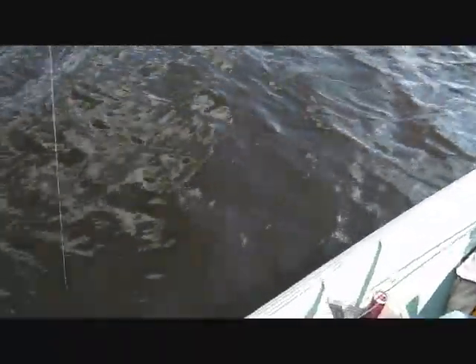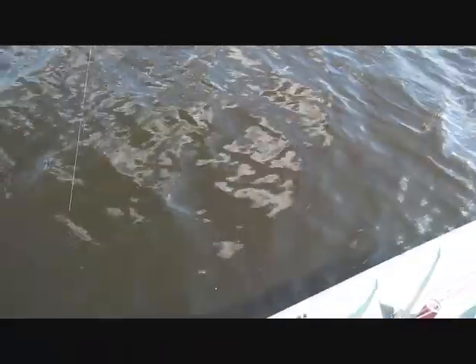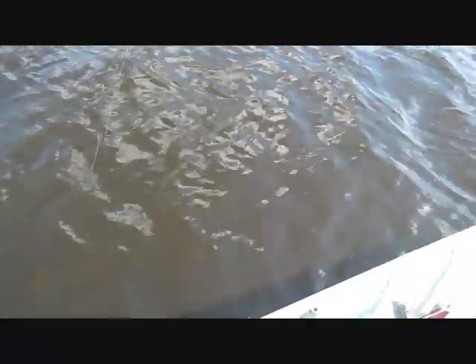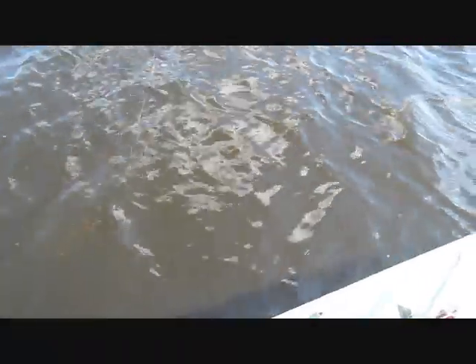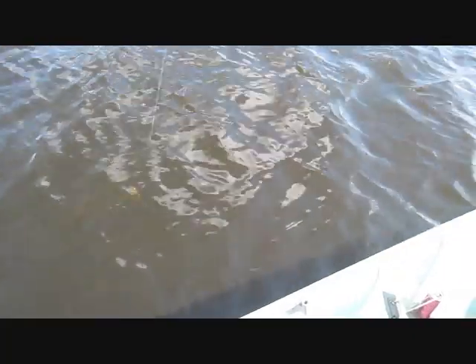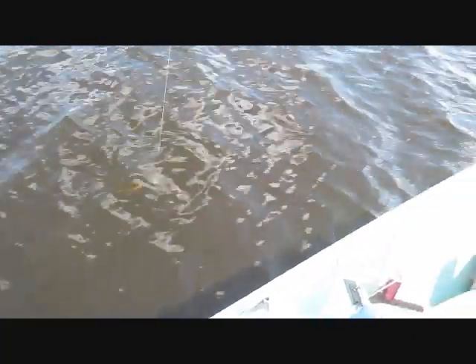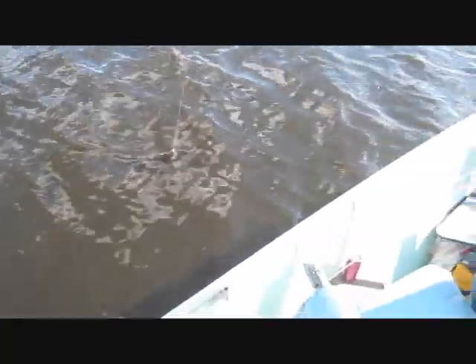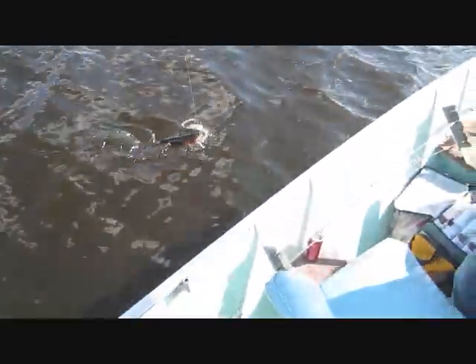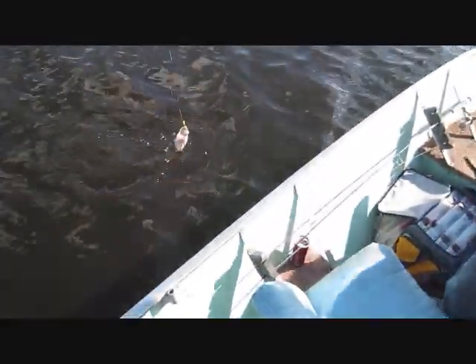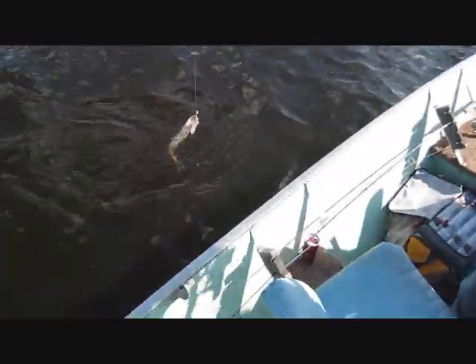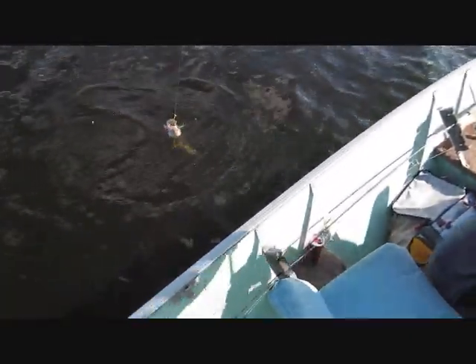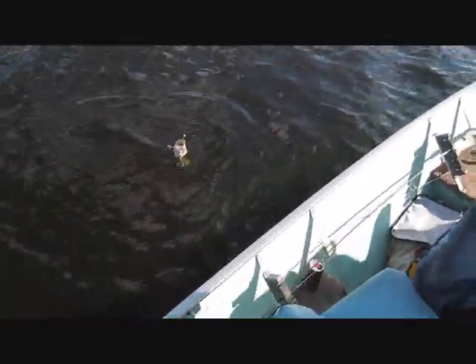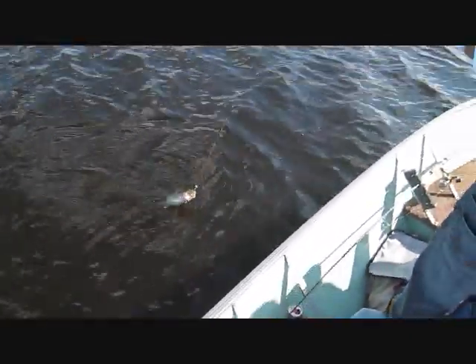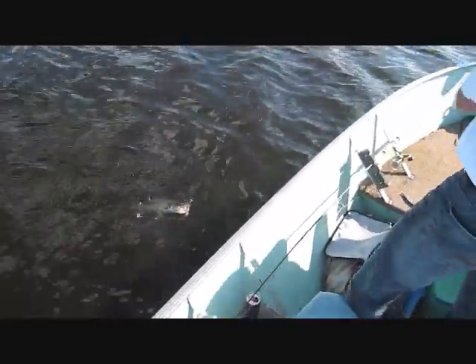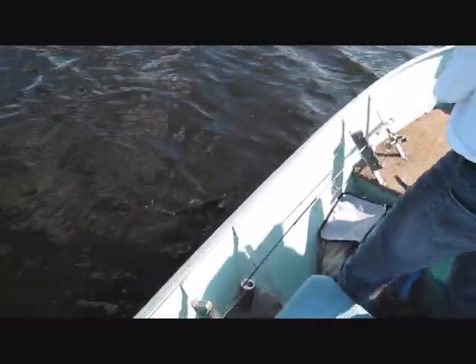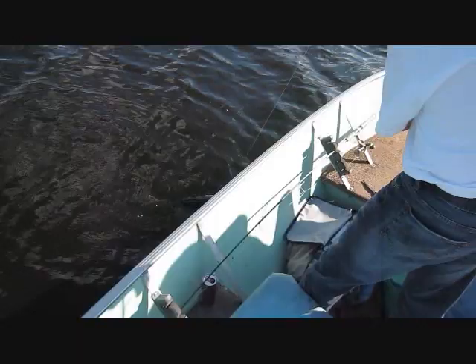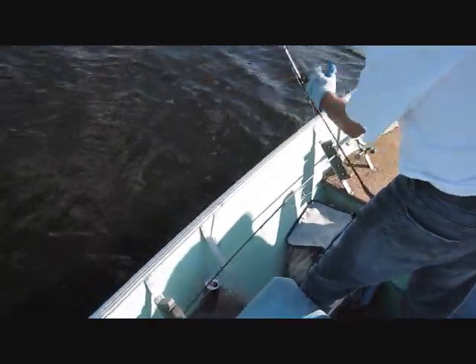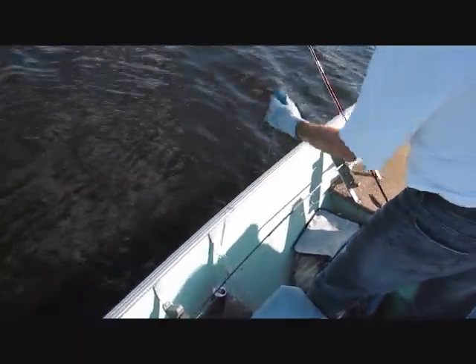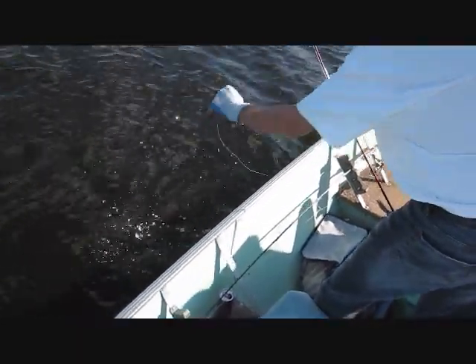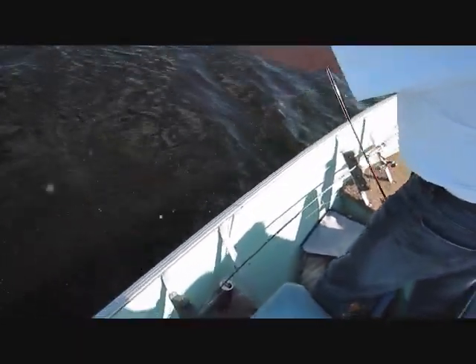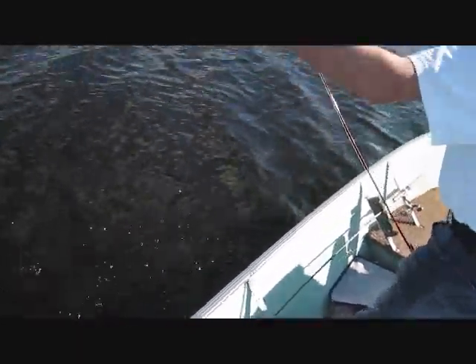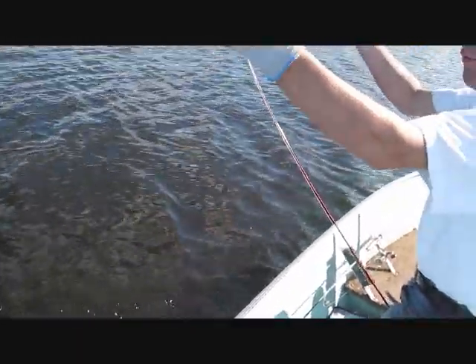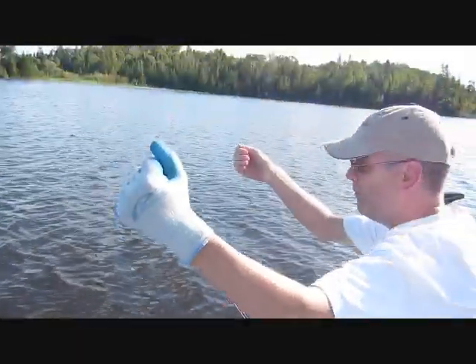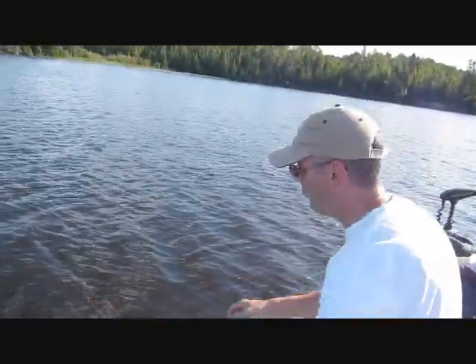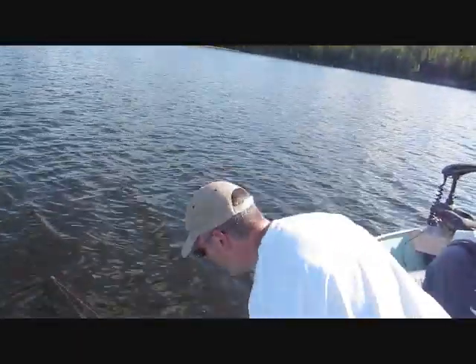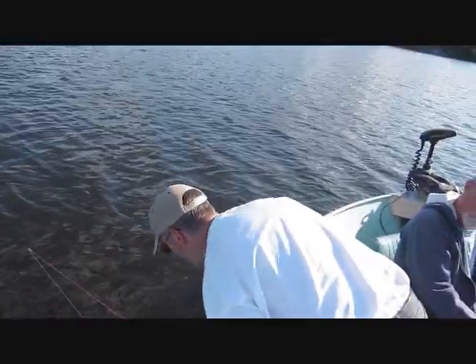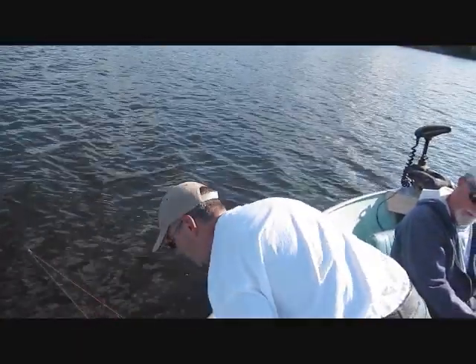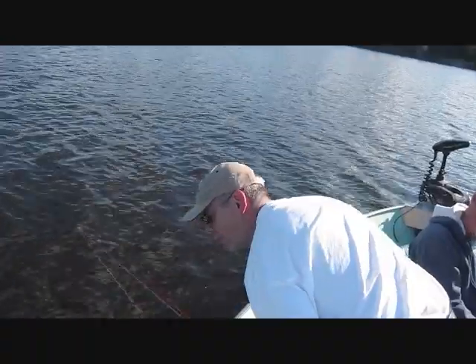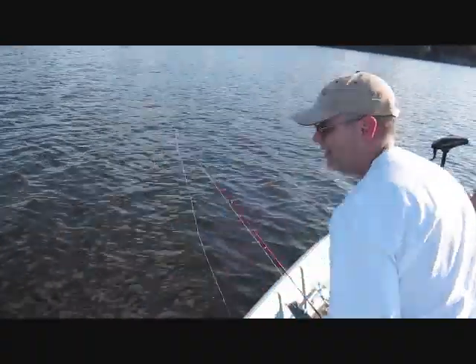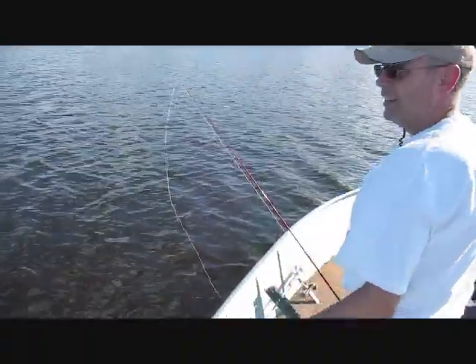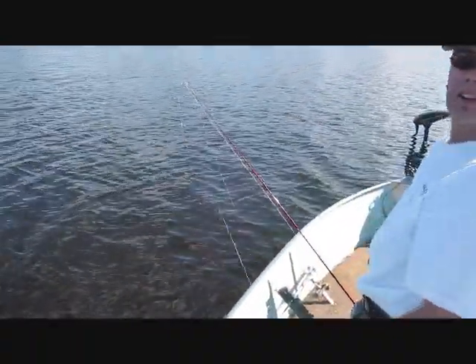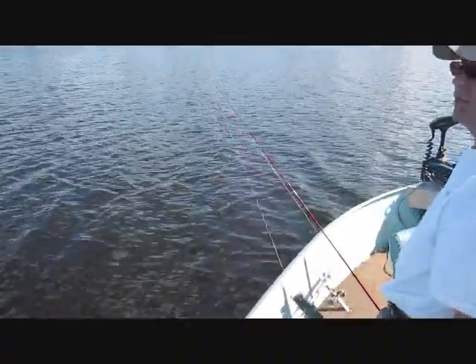Oh that looks like a nice one man. There you go. Oh beauty. Oh no. I should have got the net but I was trying to film. We'll get another one. It was a good size too.